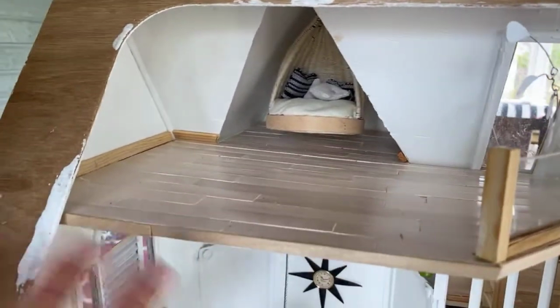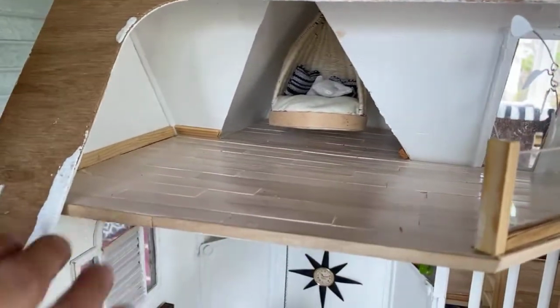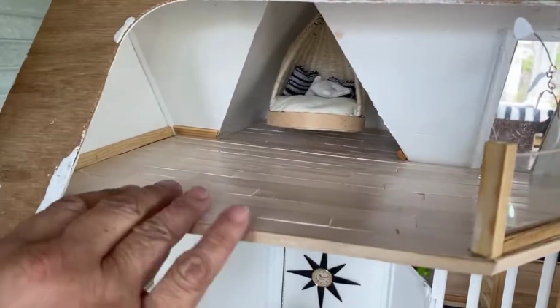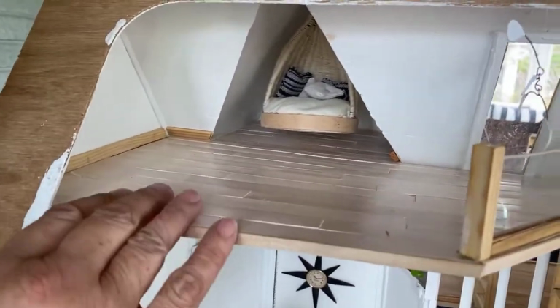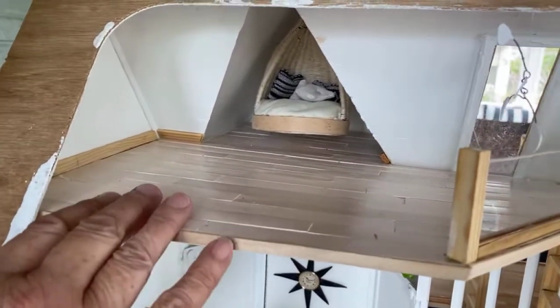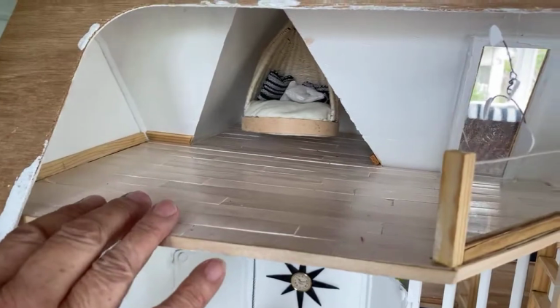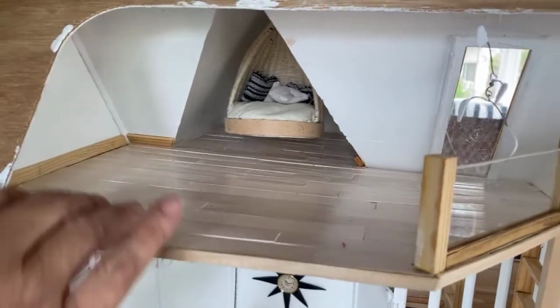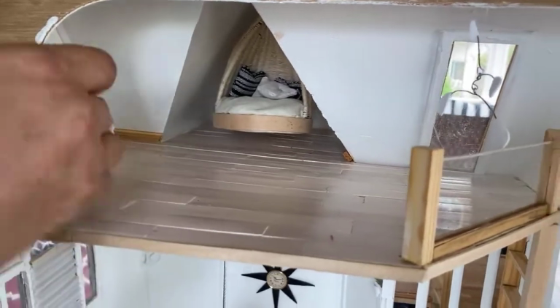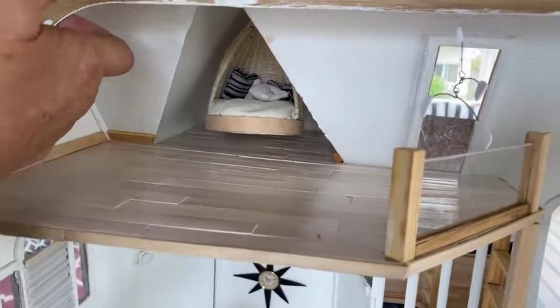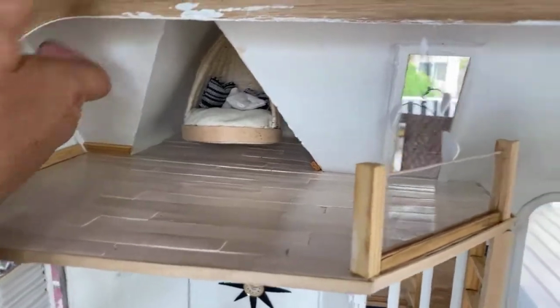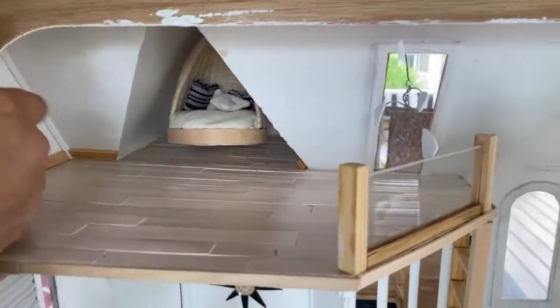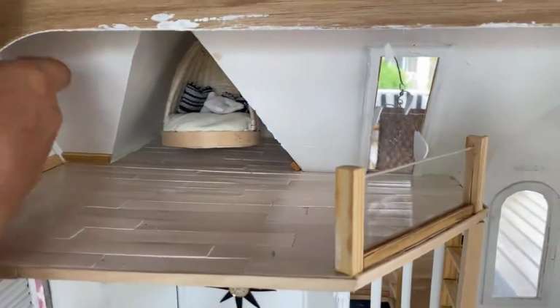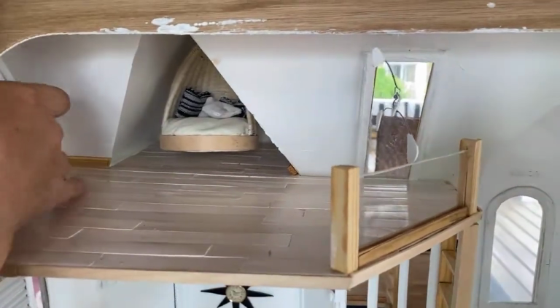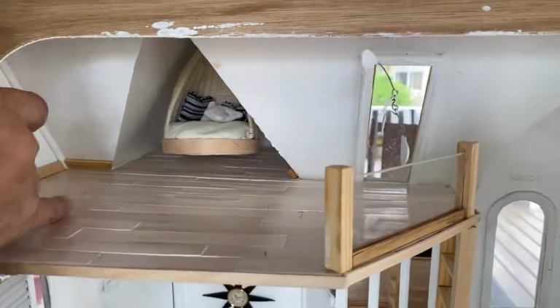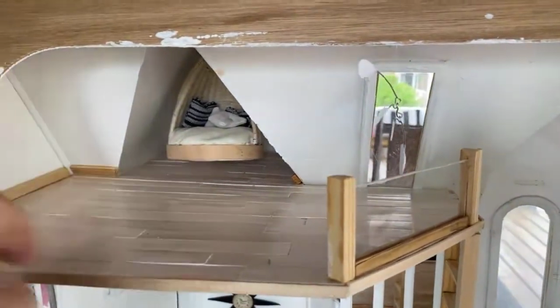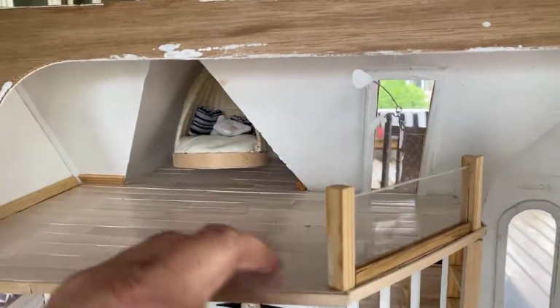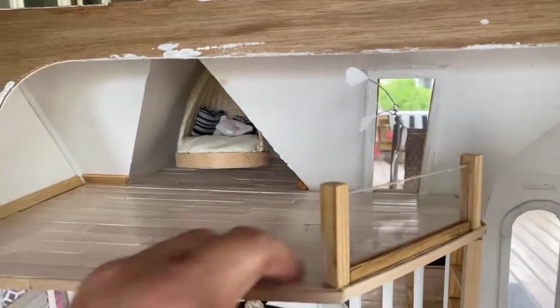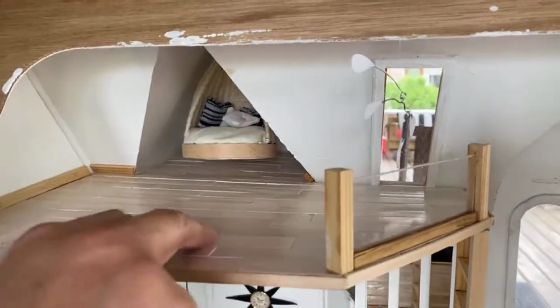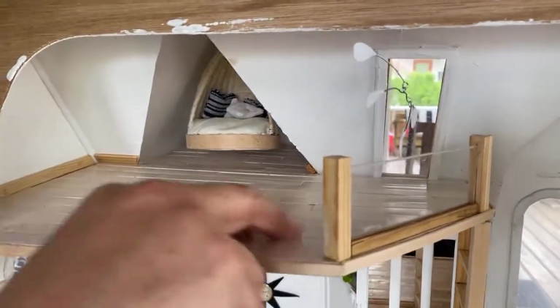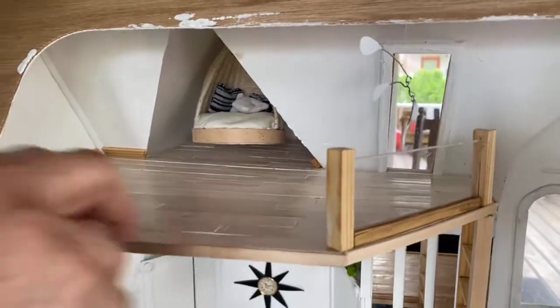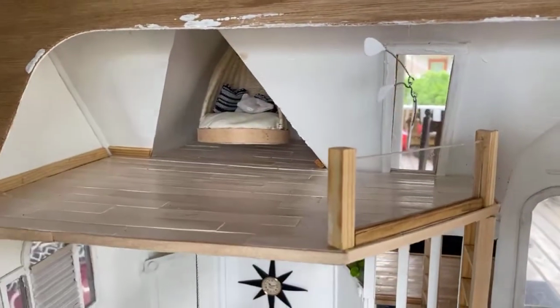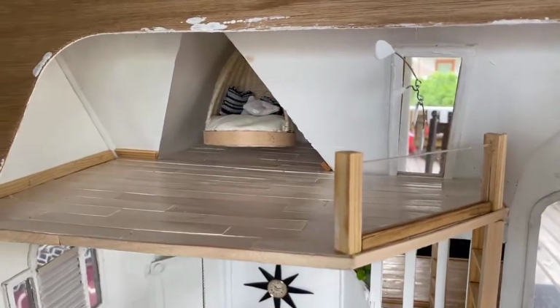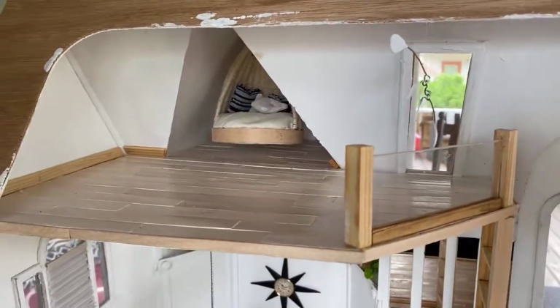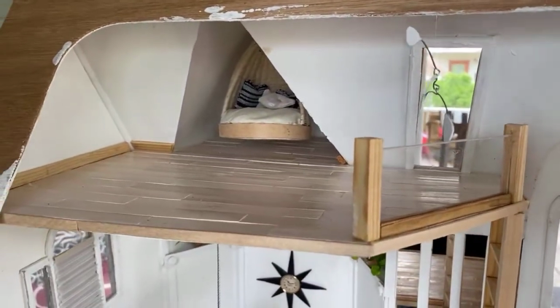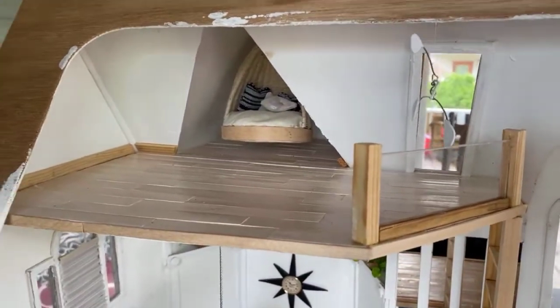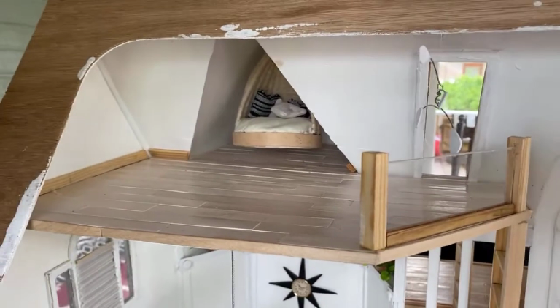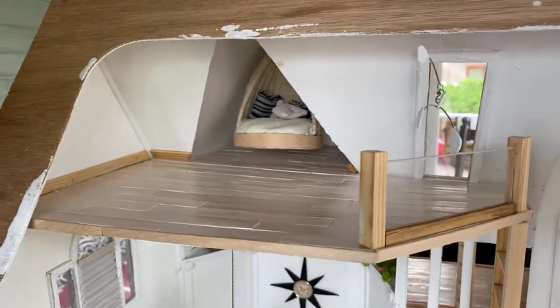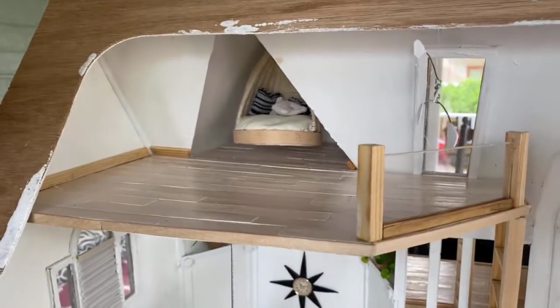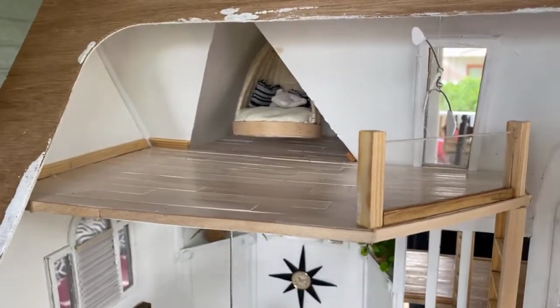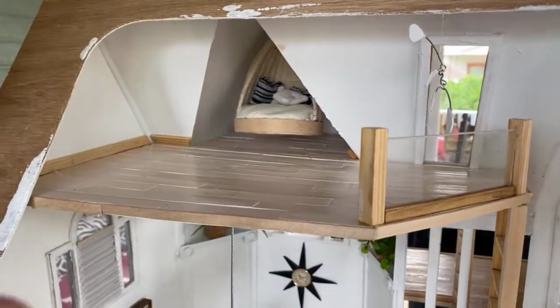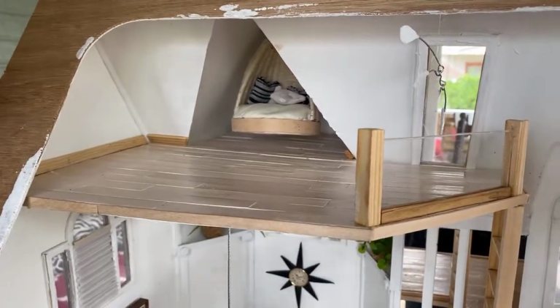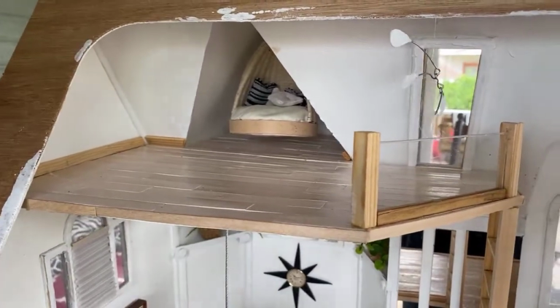The woodwork up here isn't quite finished yet. I think I wanted to have a little art studio thing going on up here, and there's going to be some kind of a chair. I don't know where the character is going to put her clothes — not my problem!